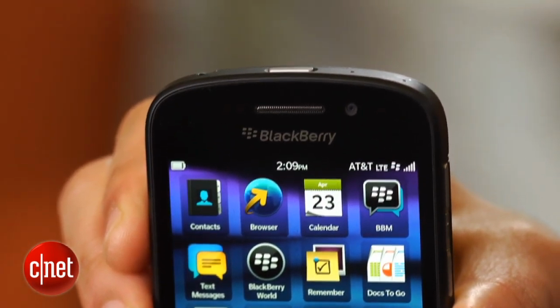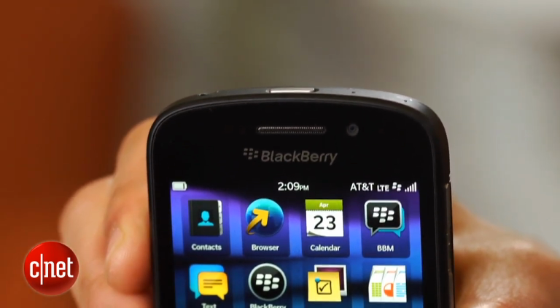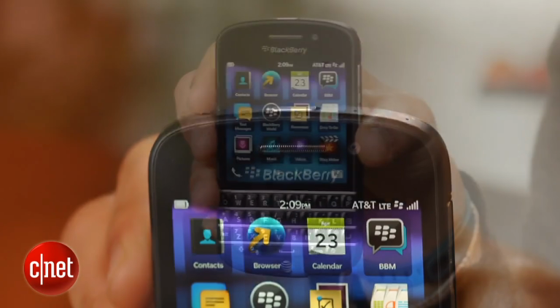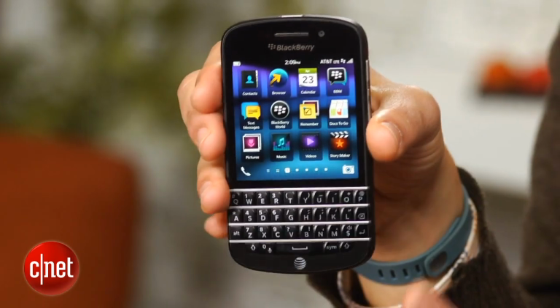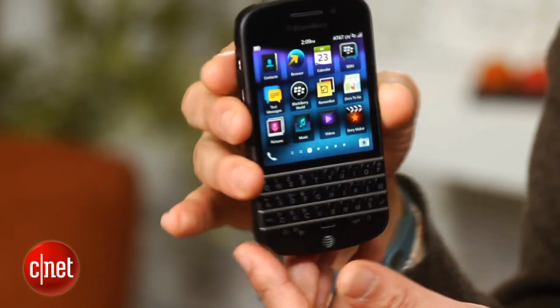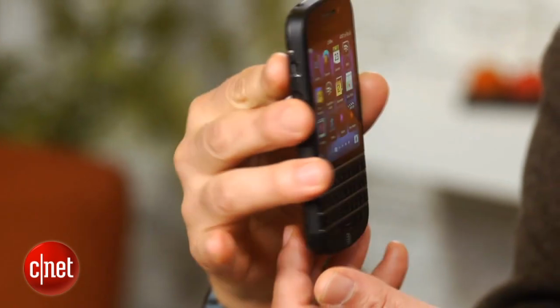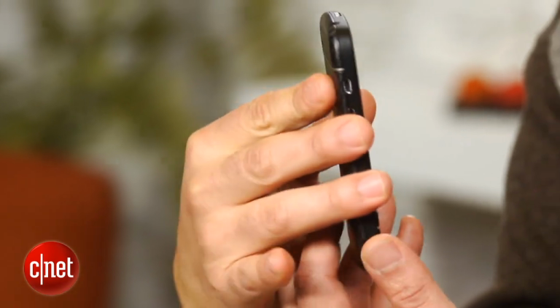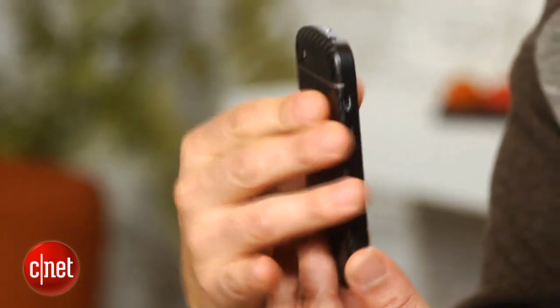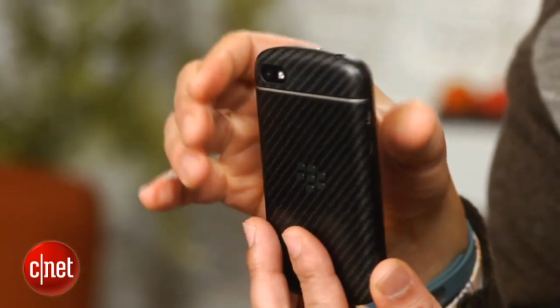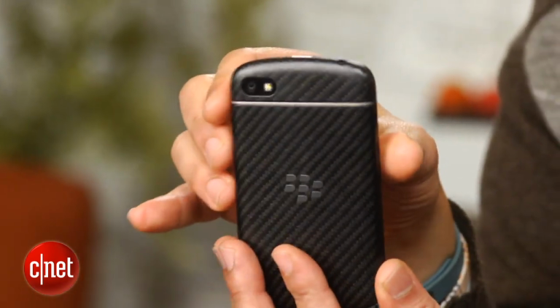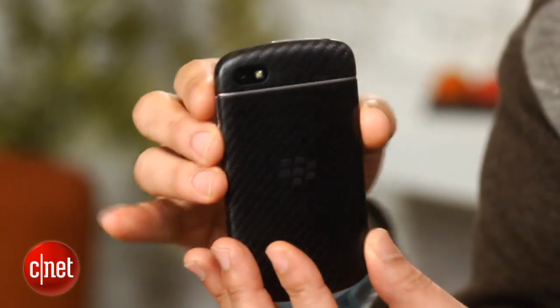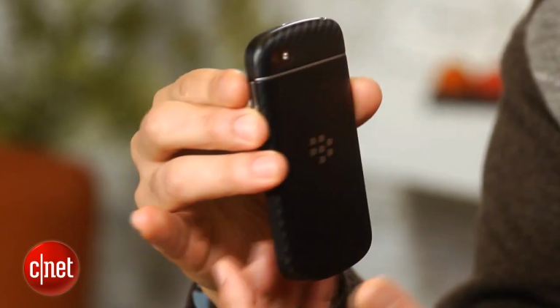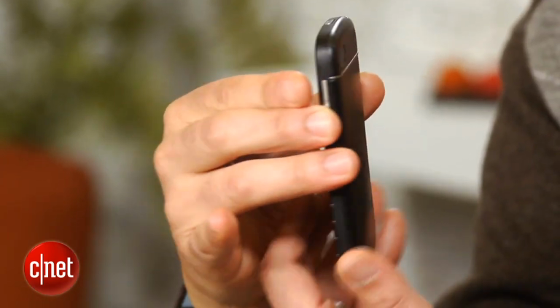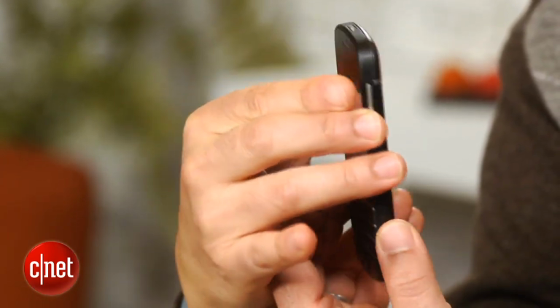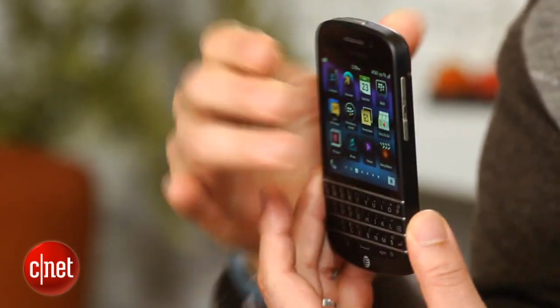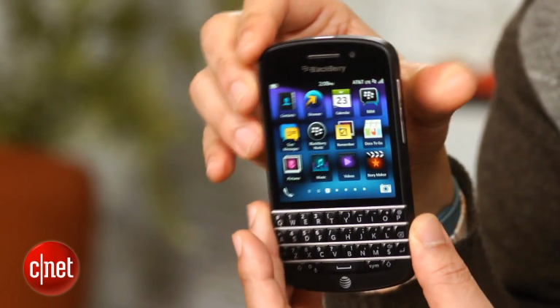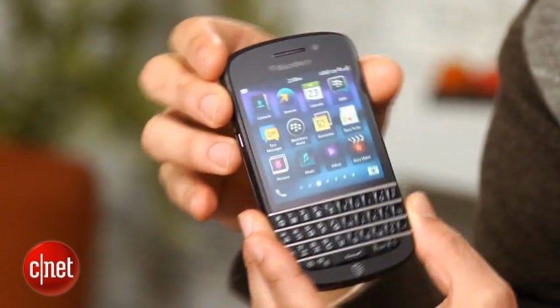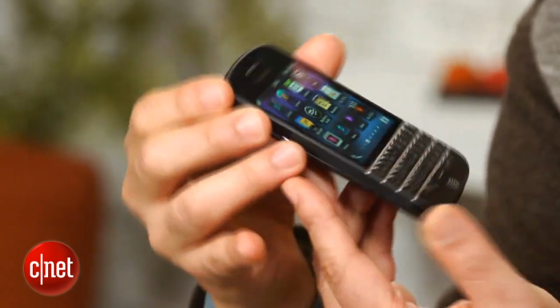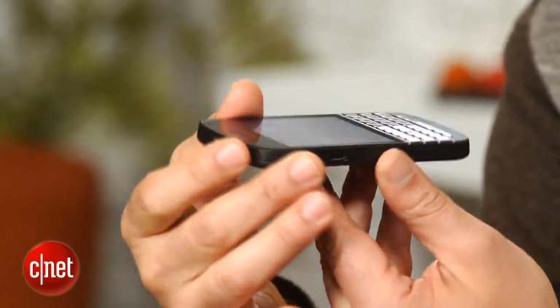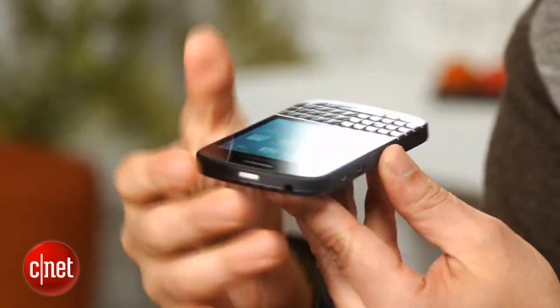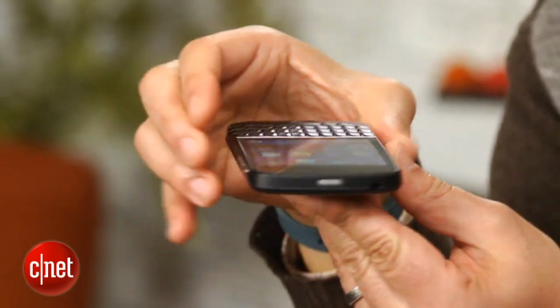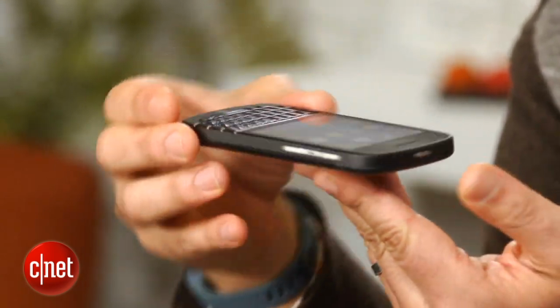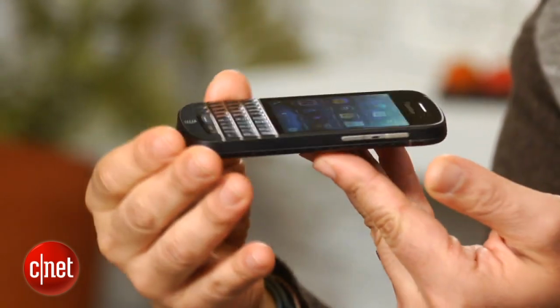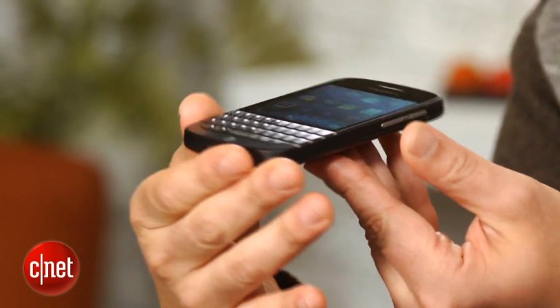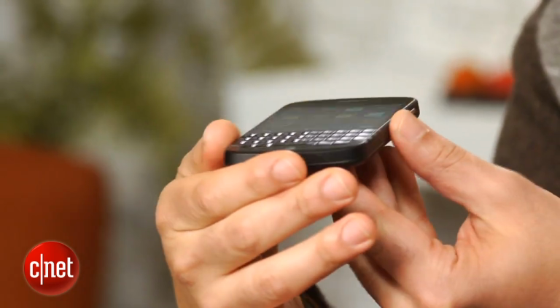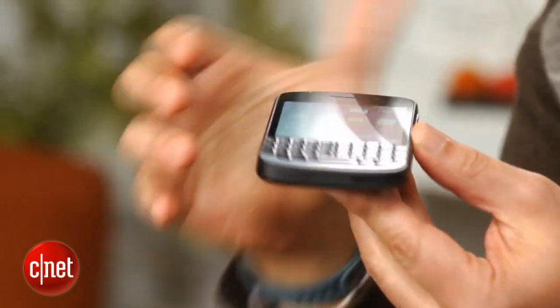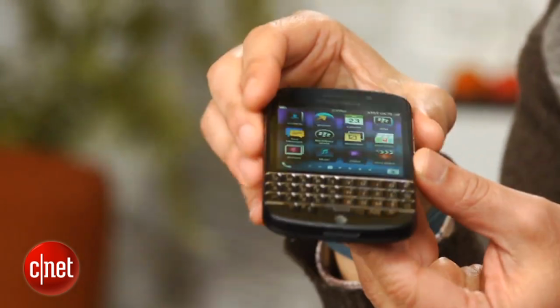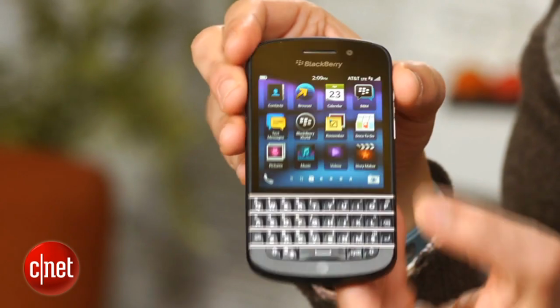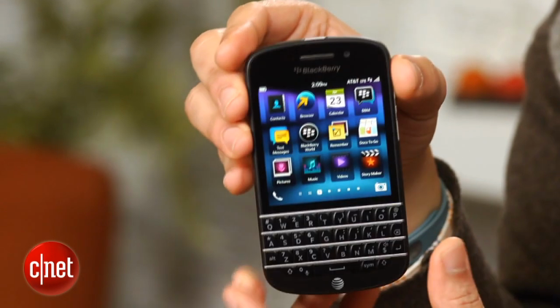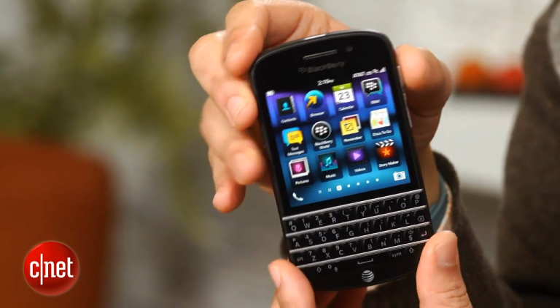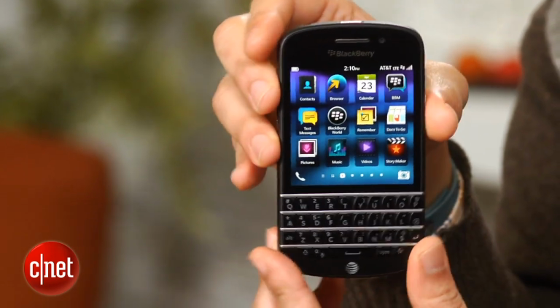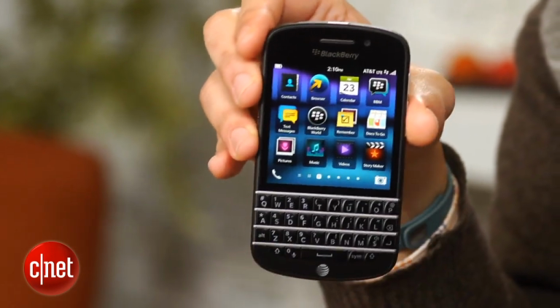The Q10 uses a shape reminiscent of previous BlackBerry Bold and other curved models. It's flat, has rounded edges that are comfortable to cradle, even one-handed, and sports that iconic QWERTY keyboard plenty of people can't live without.